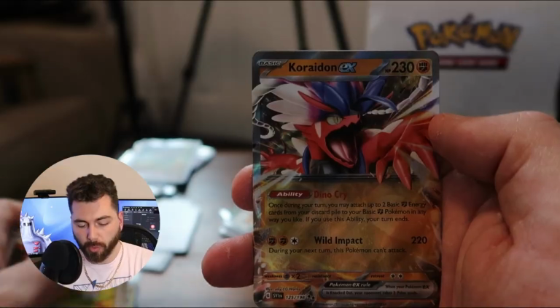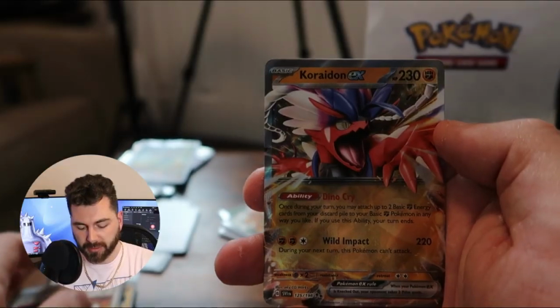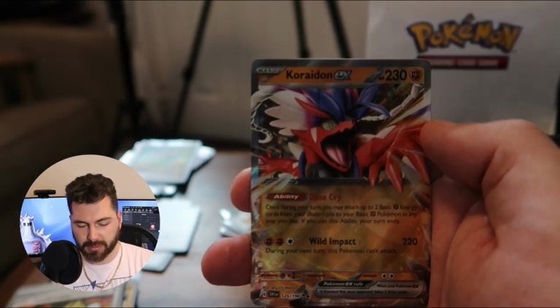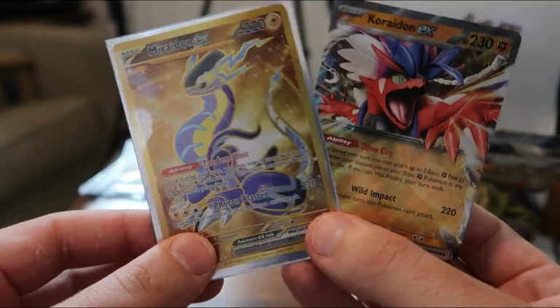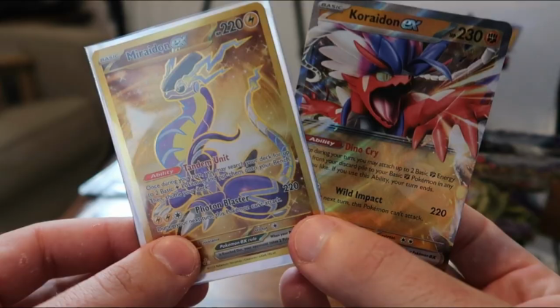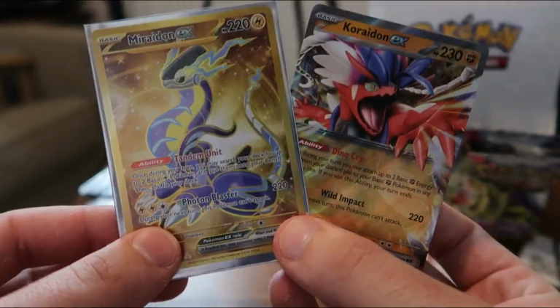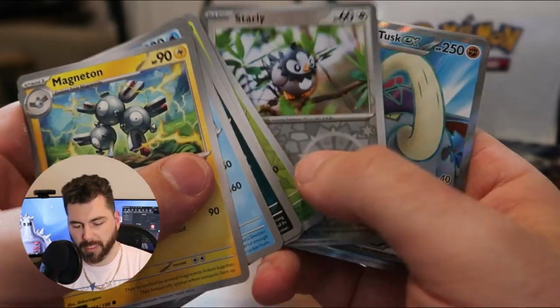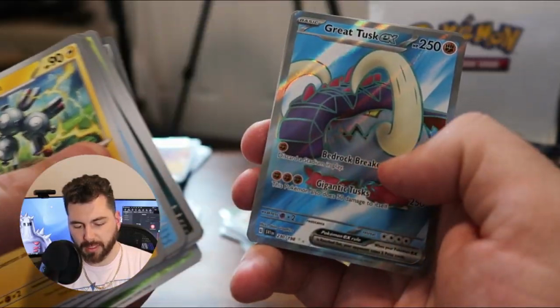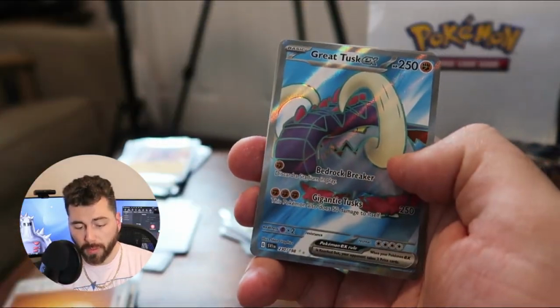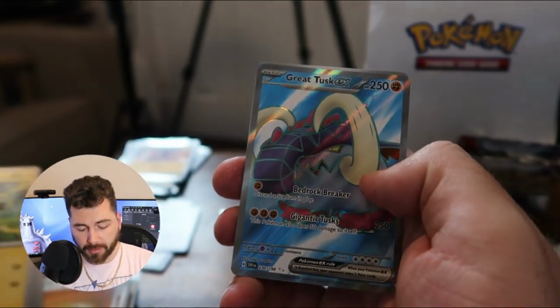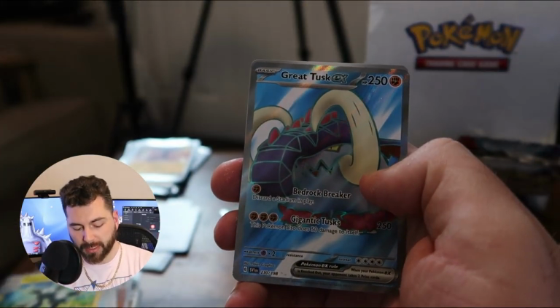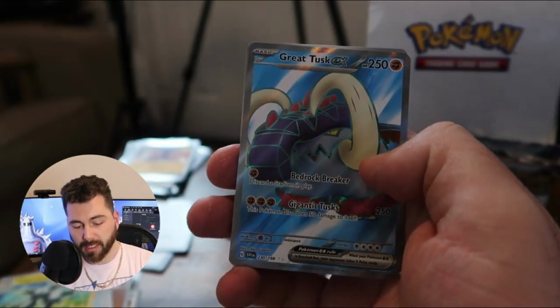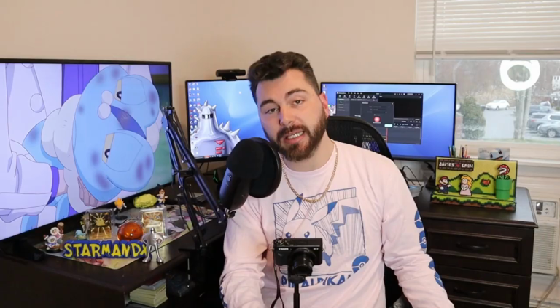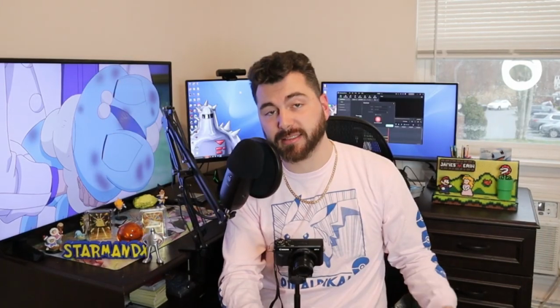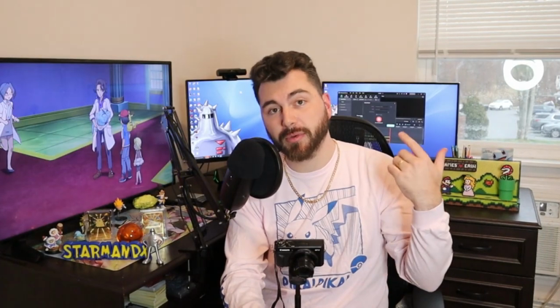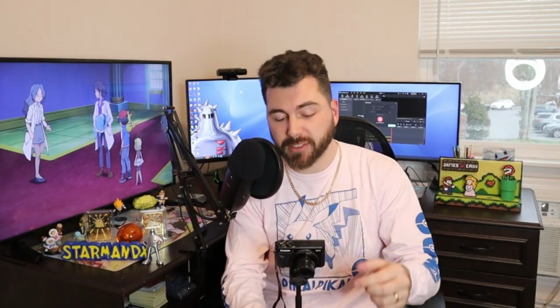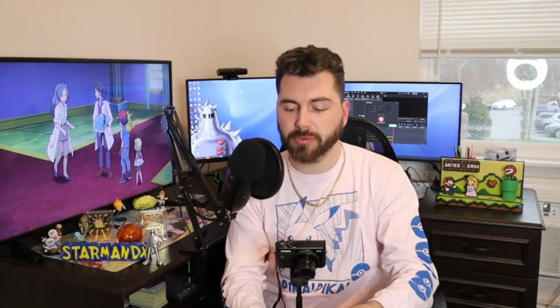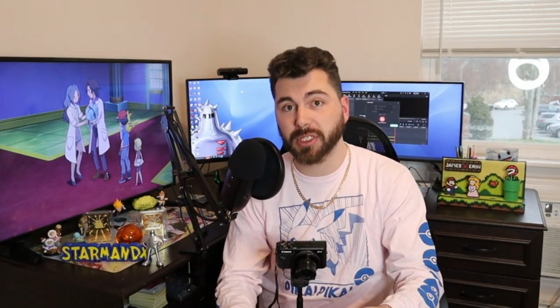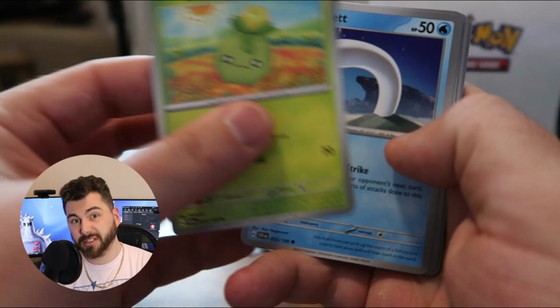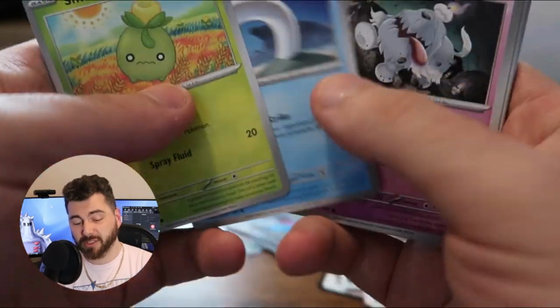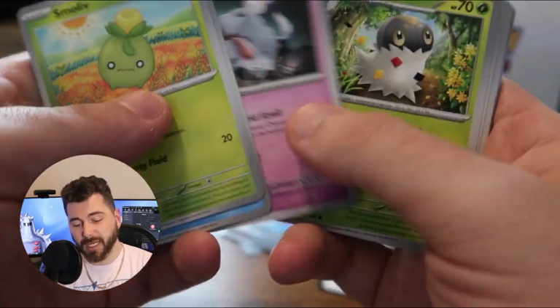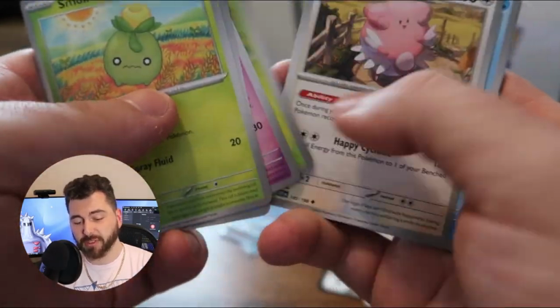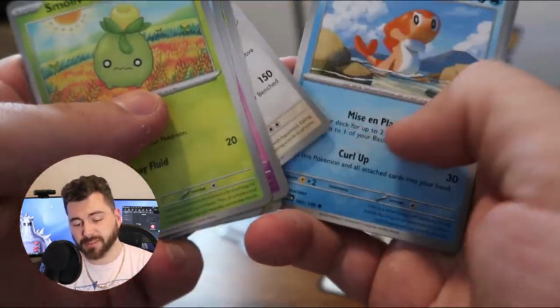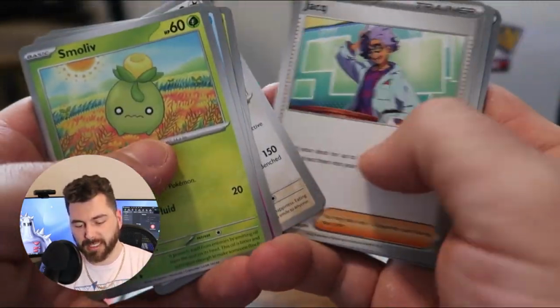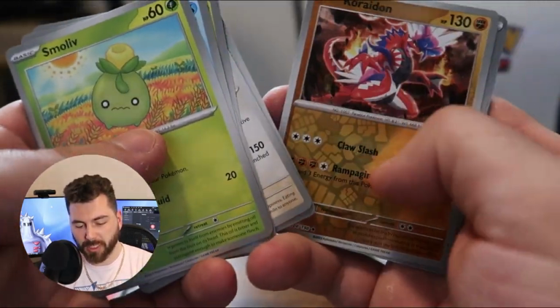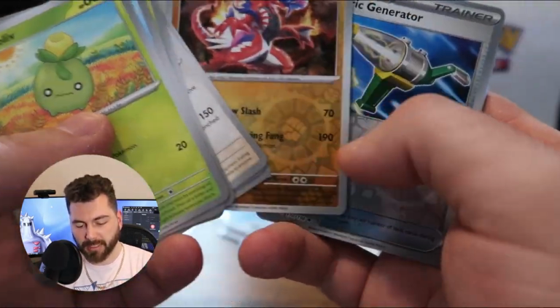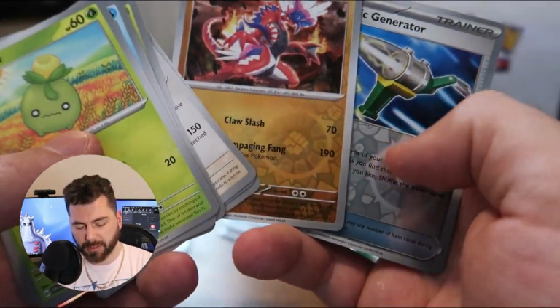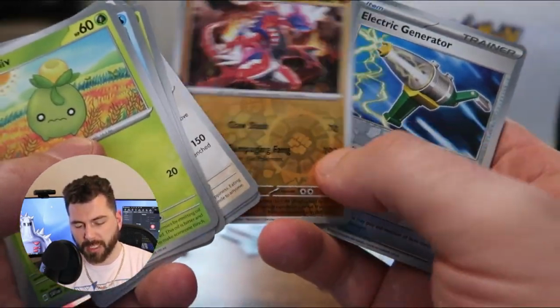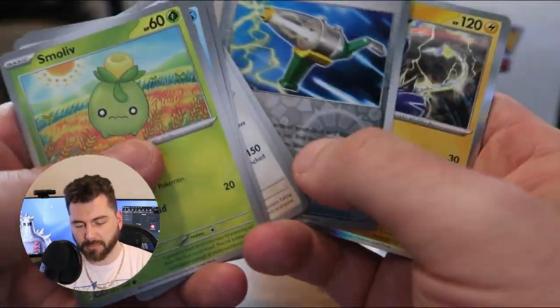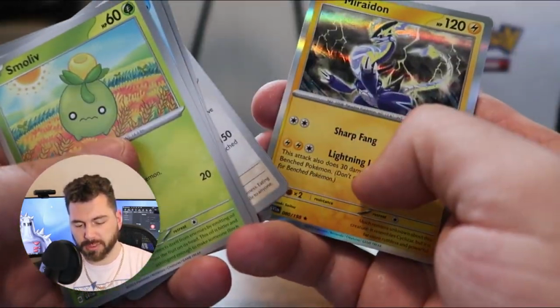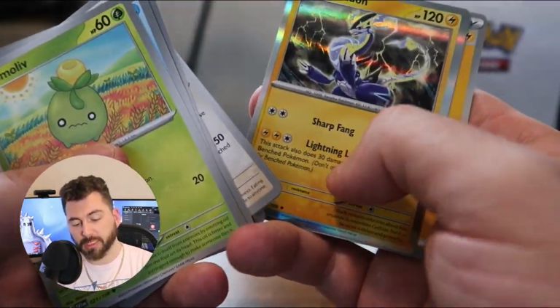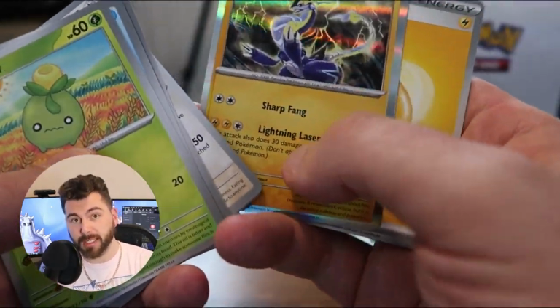Aren't these two just so pretty. Another Great Tusk EX — so that is going to all of you. Your stack is starting to pile up, so I don't feel so bad anymore. Another Koraidon and a Miraidon. All right, we have five packs left — five more packs to get that Gyarados.